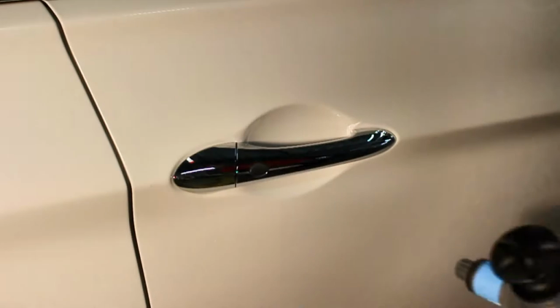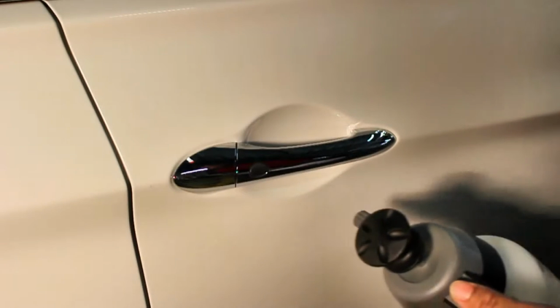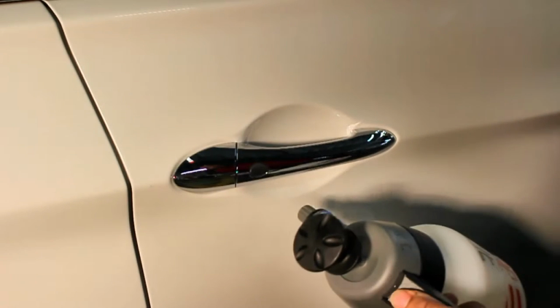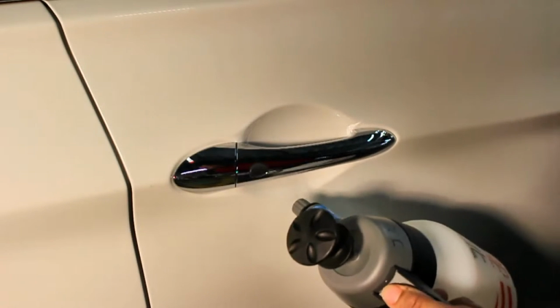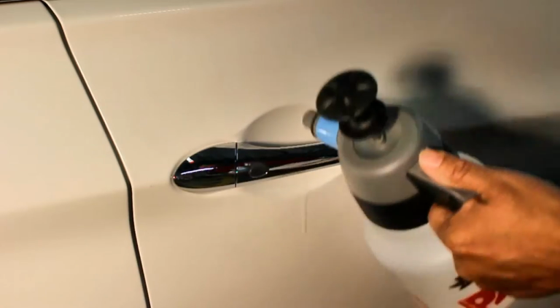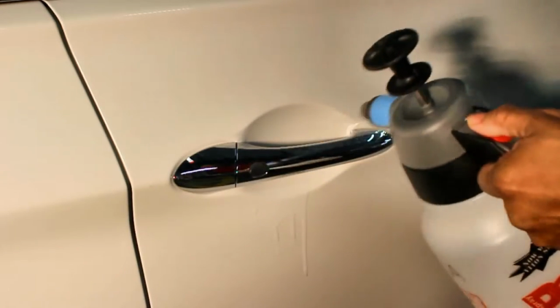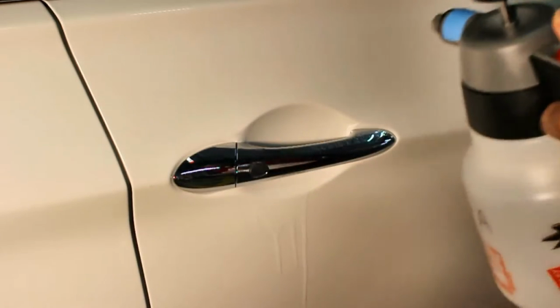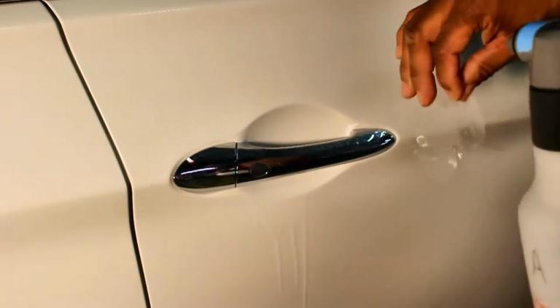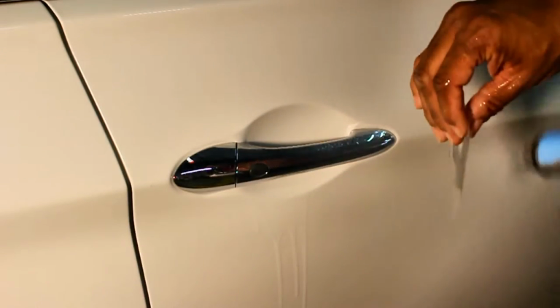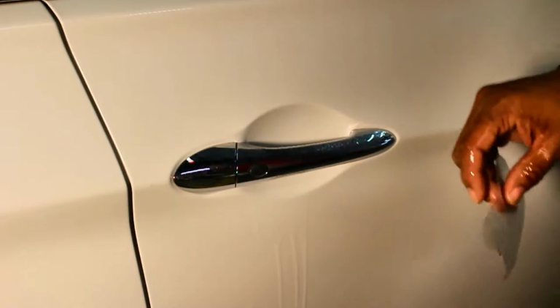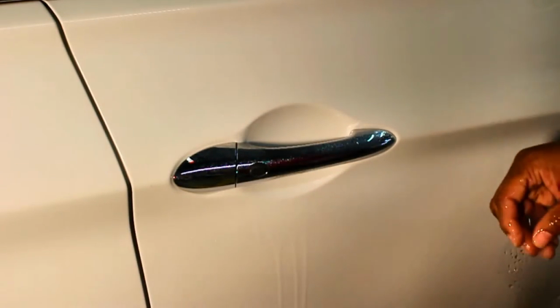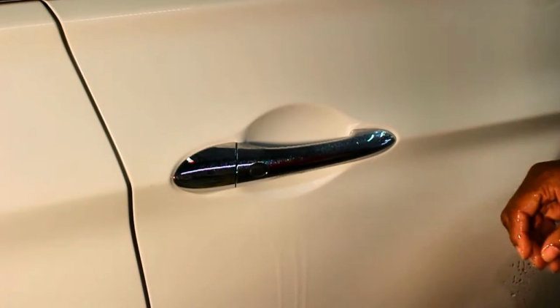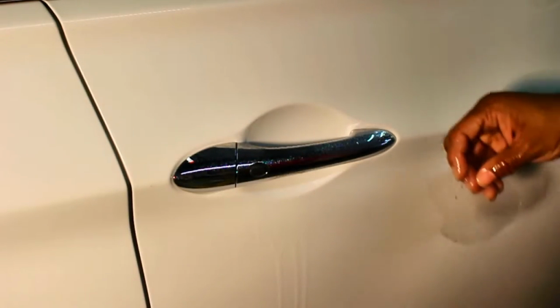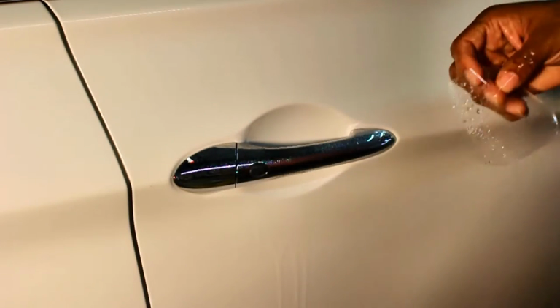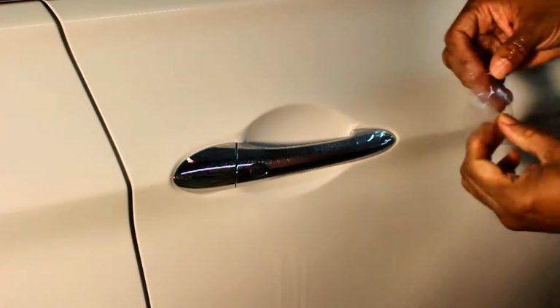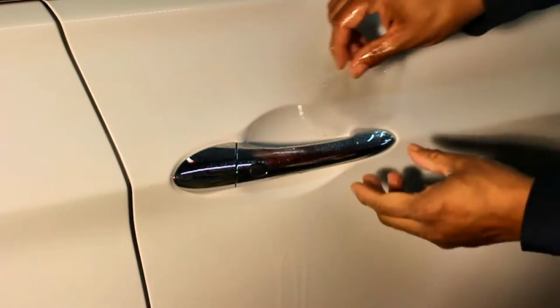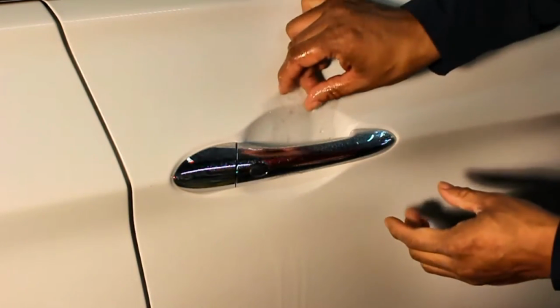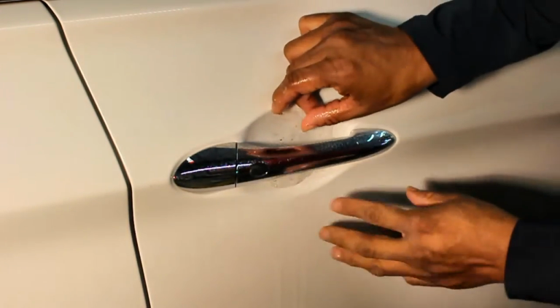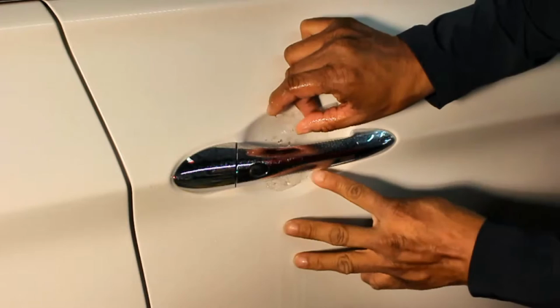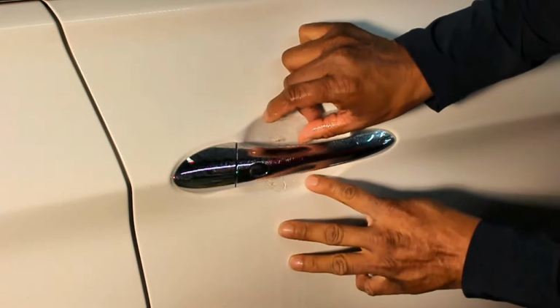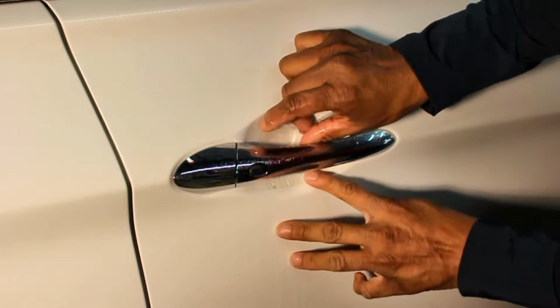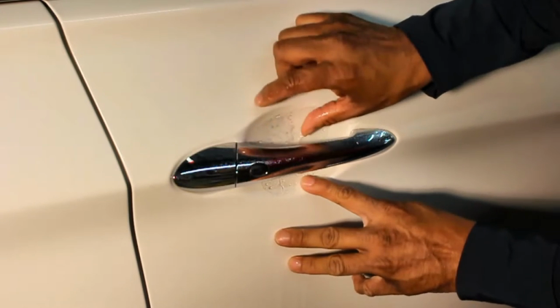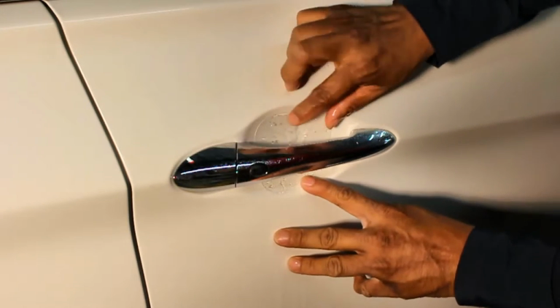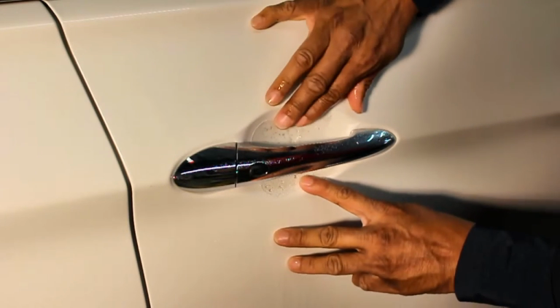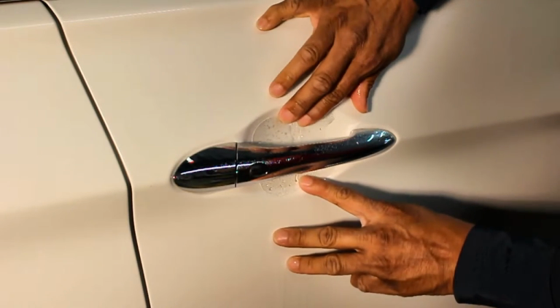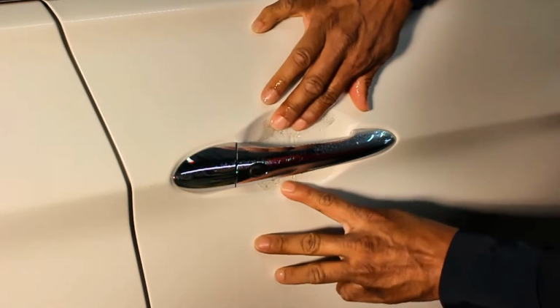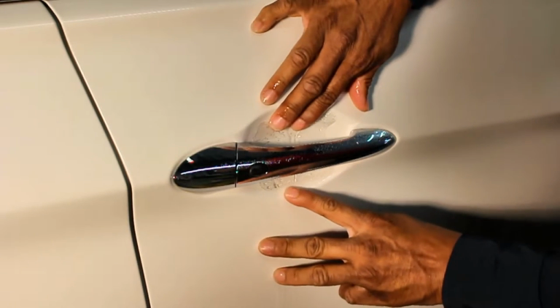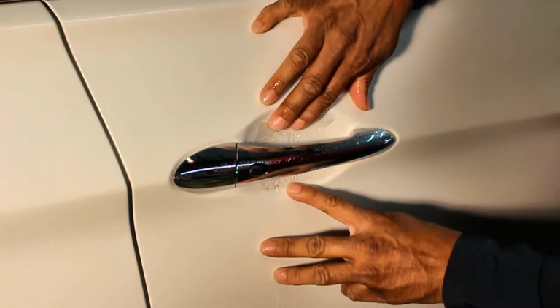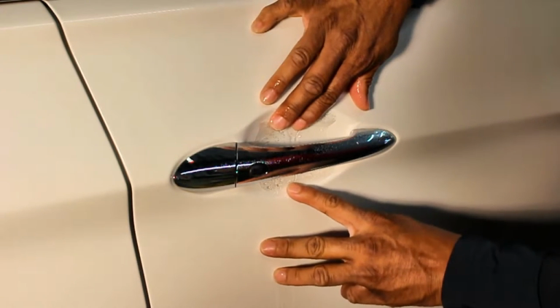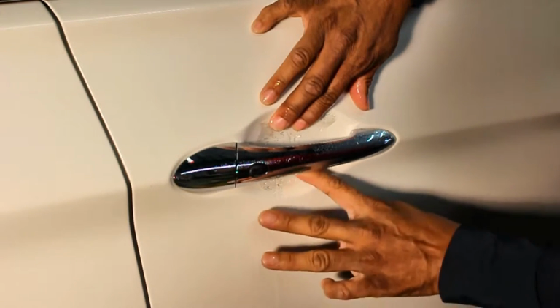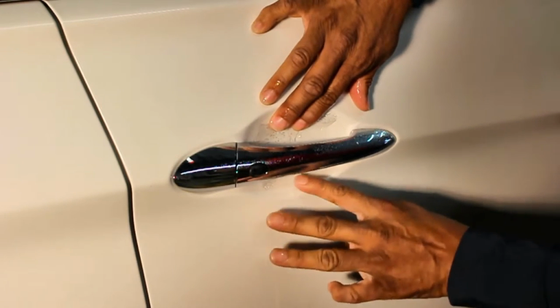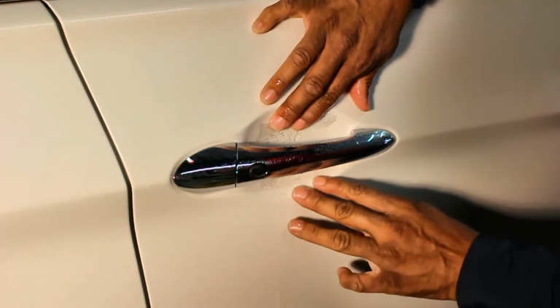Spray a door cup with wetting solution. Lay one pattern into the door cup and gently press into place. Lift and reposition if needed, keeping fingertips wet at all times.